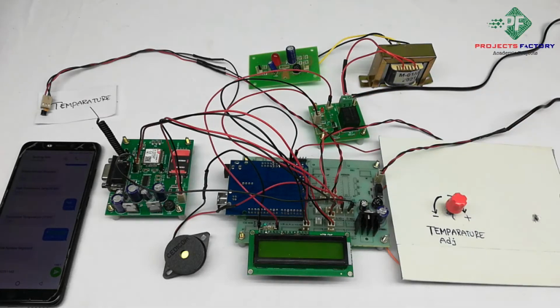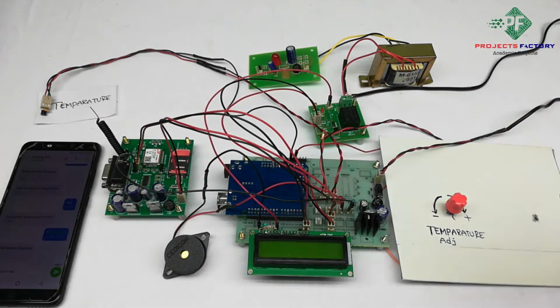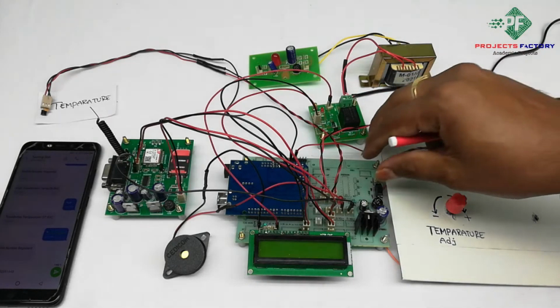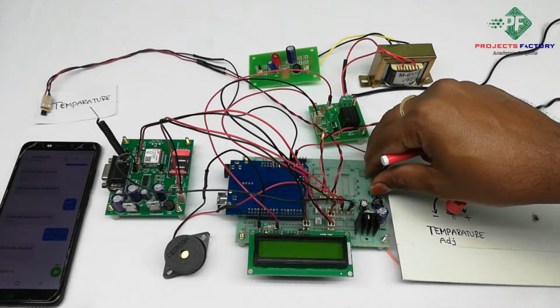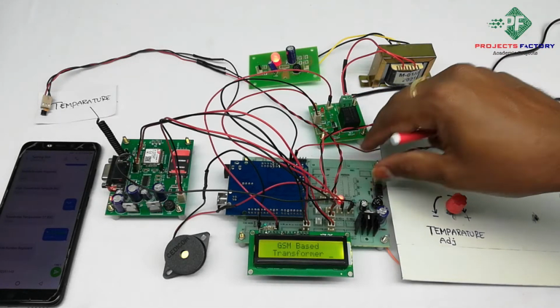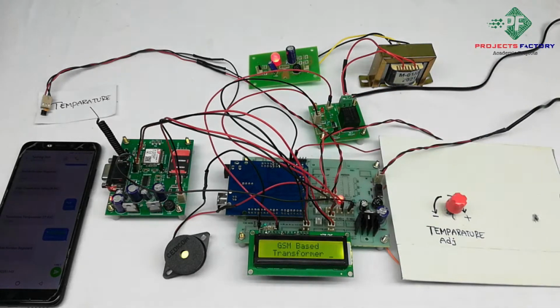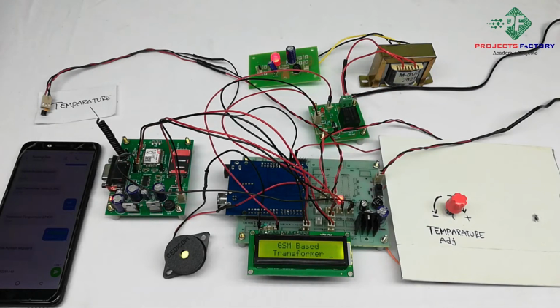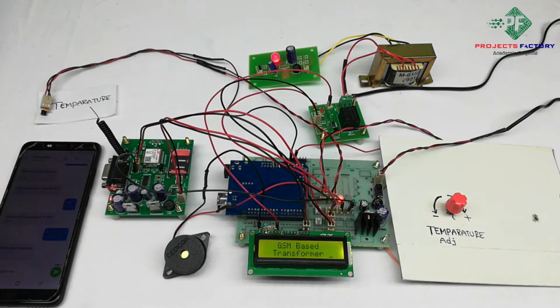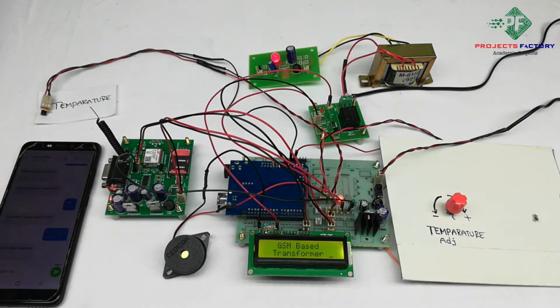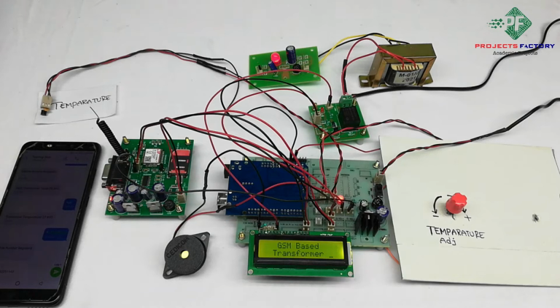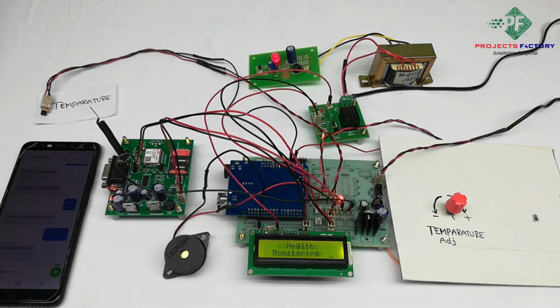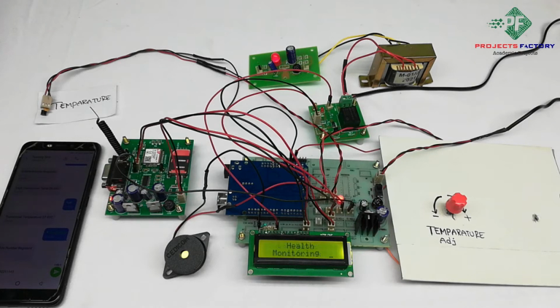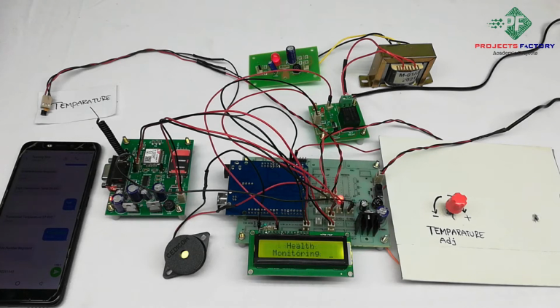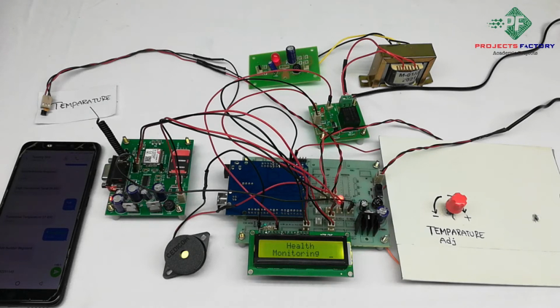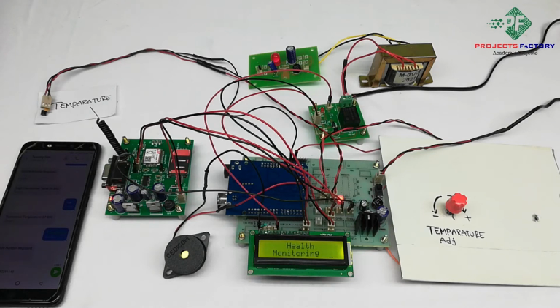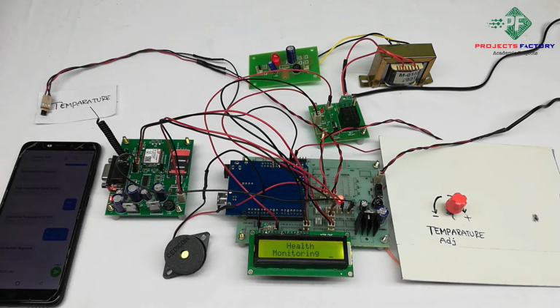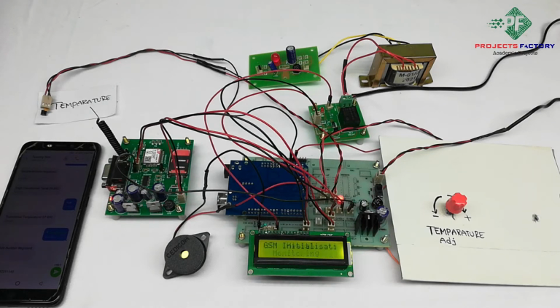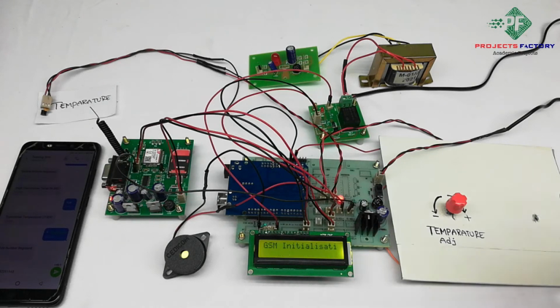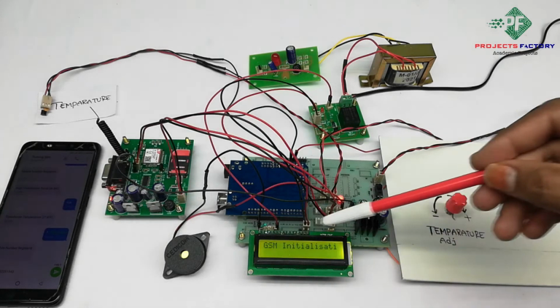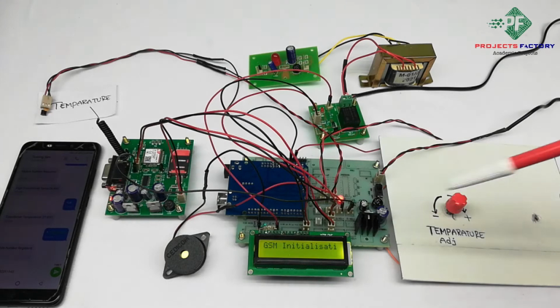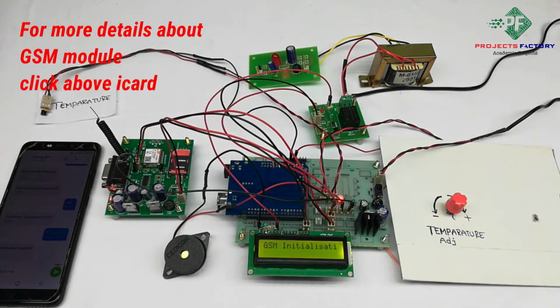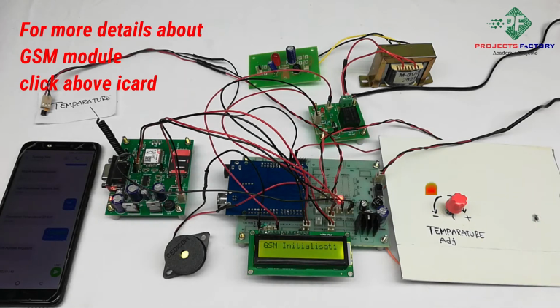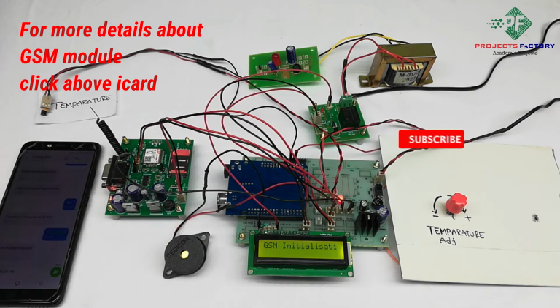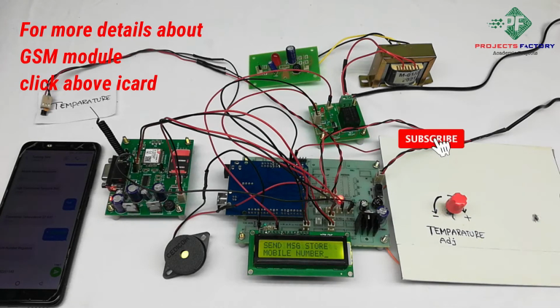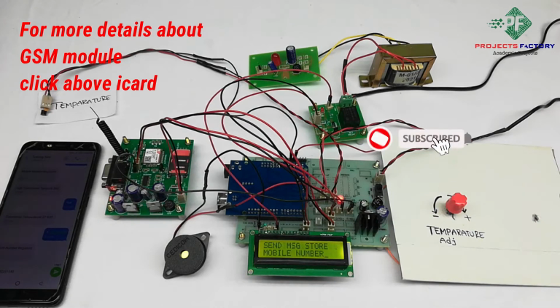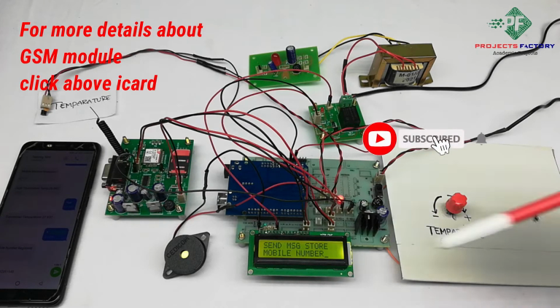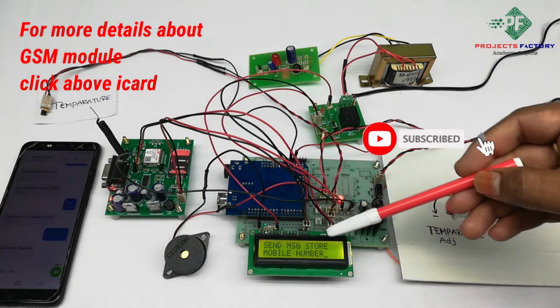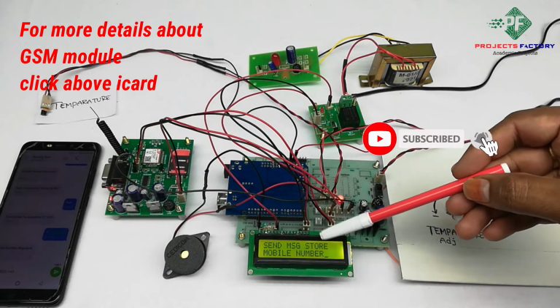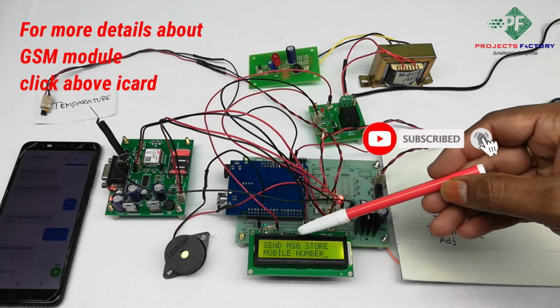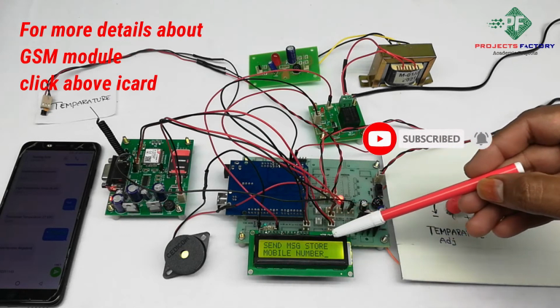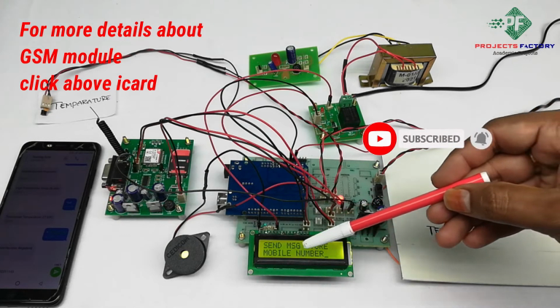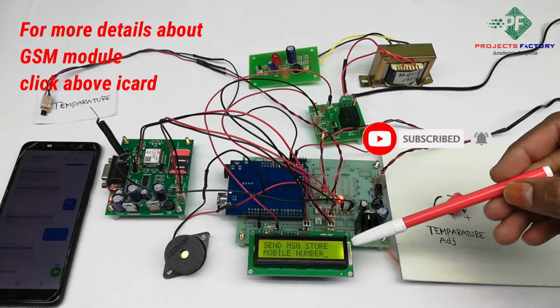Now powering on the system. The GSM module is initializing. On the LCD, it is asking to send a message to store a mobile number.